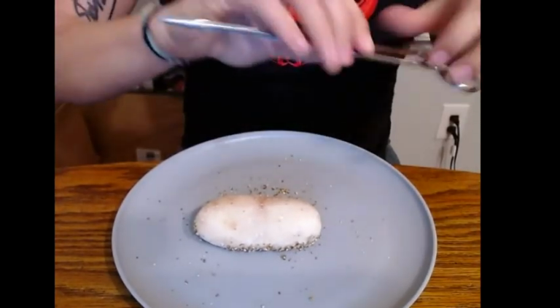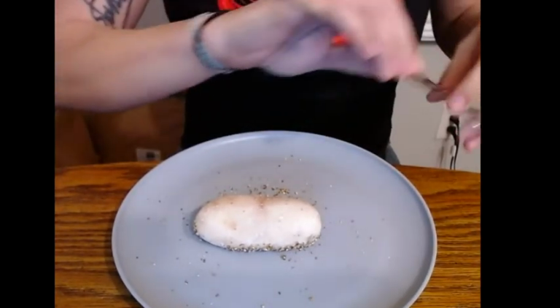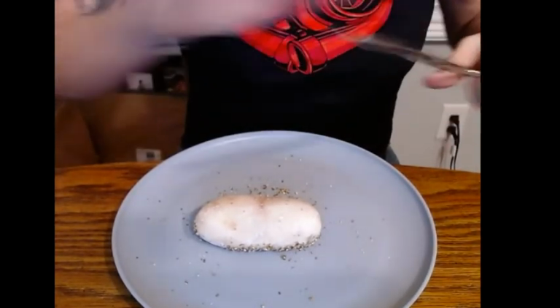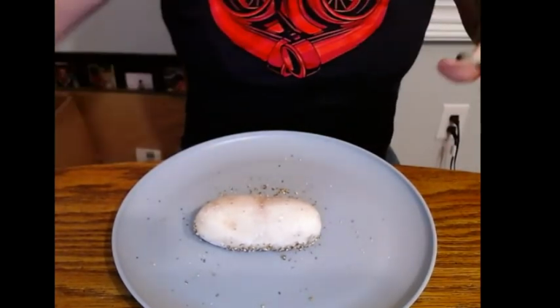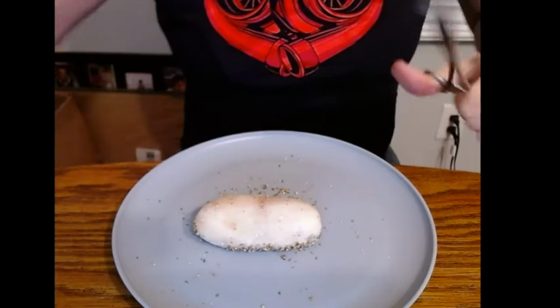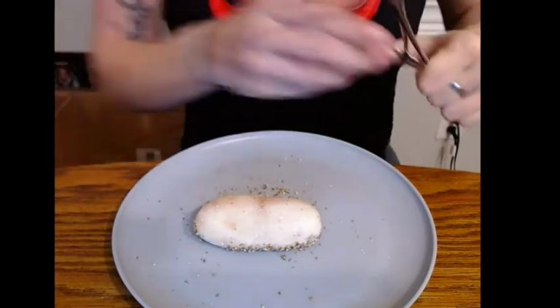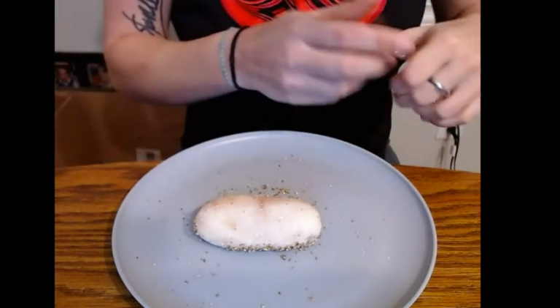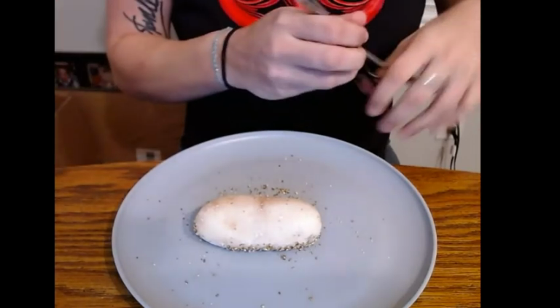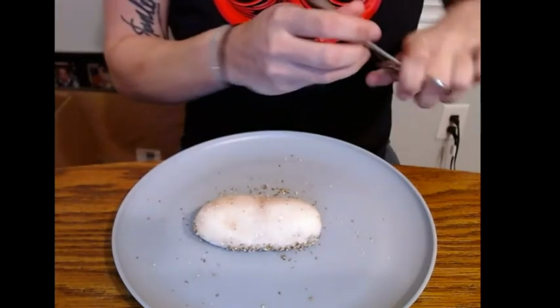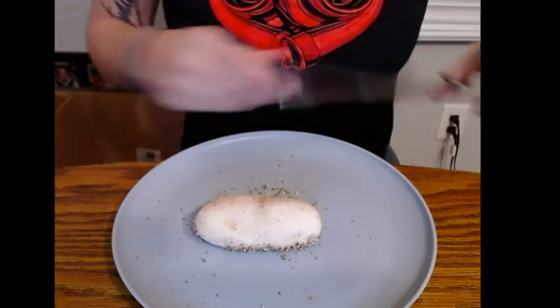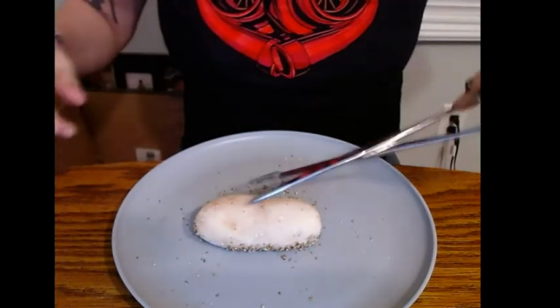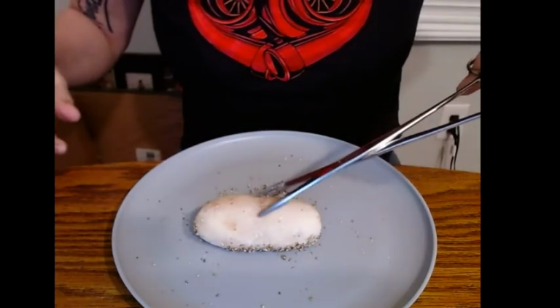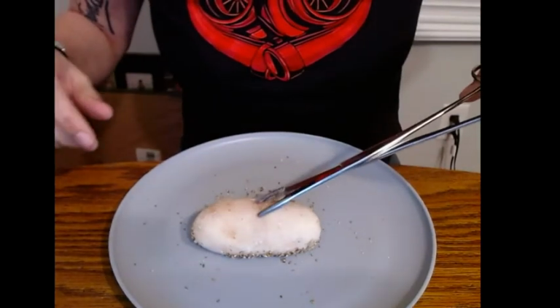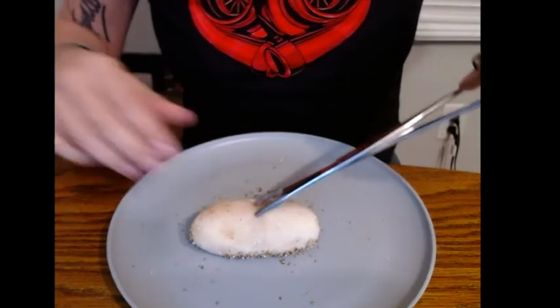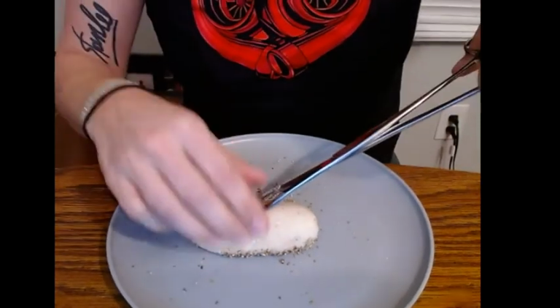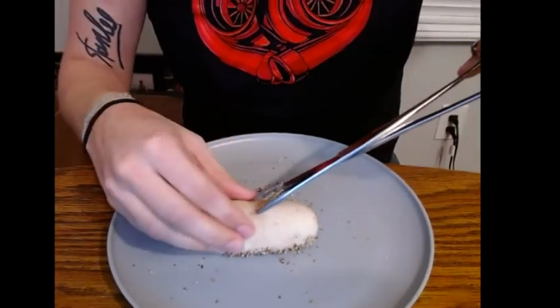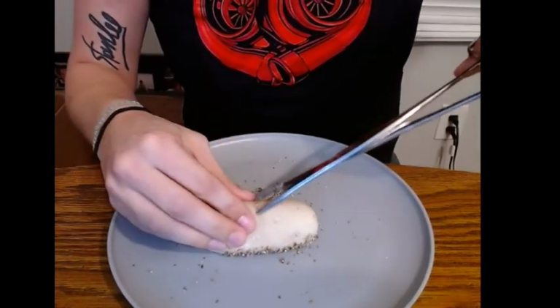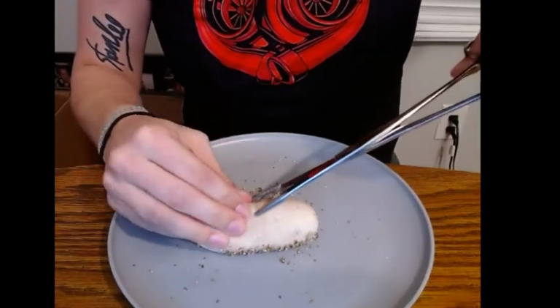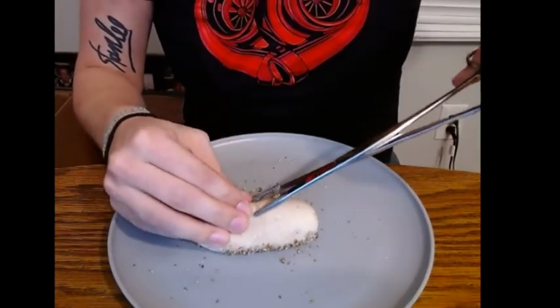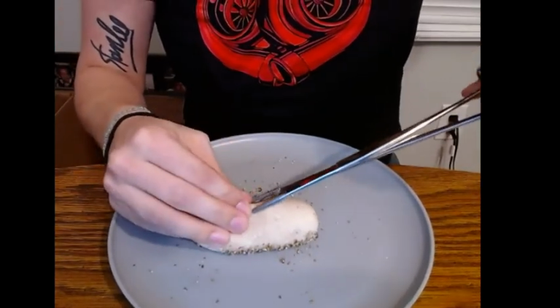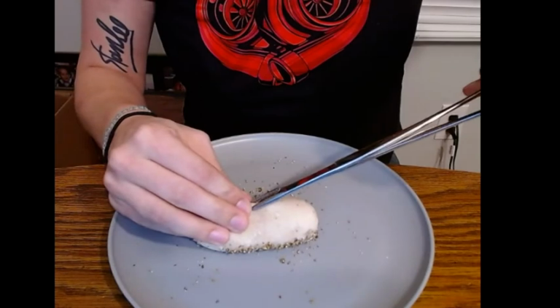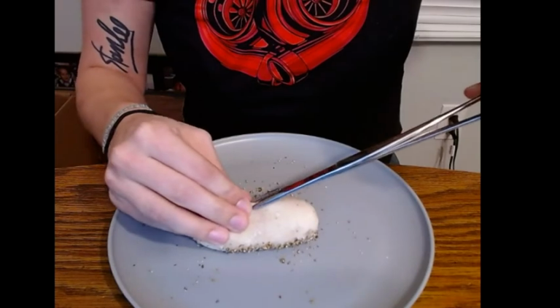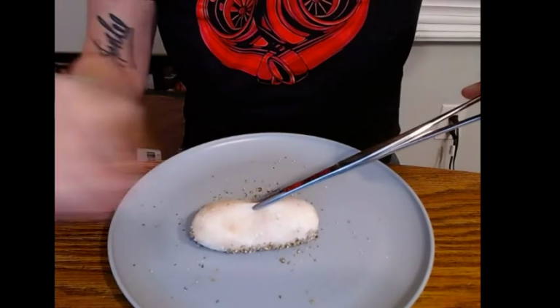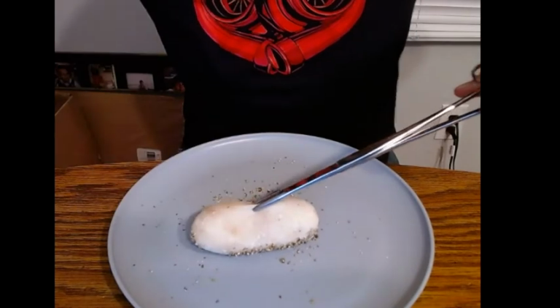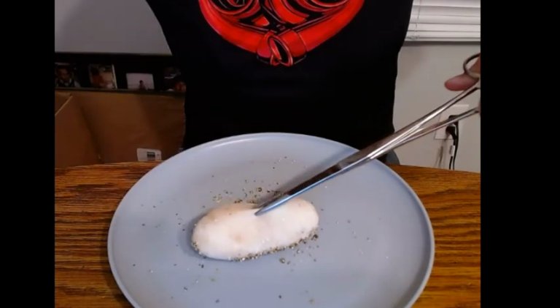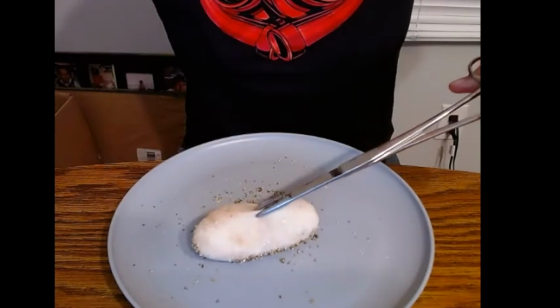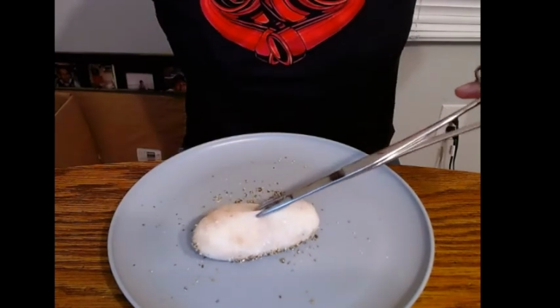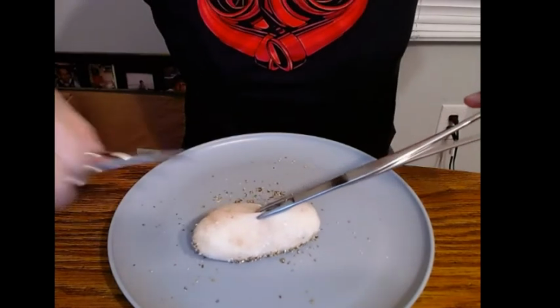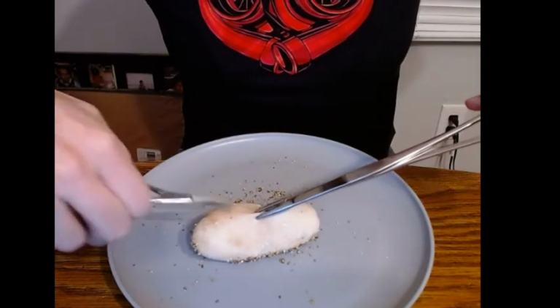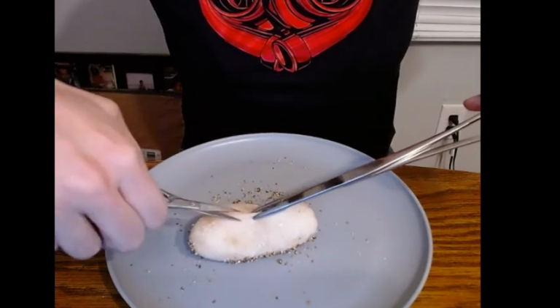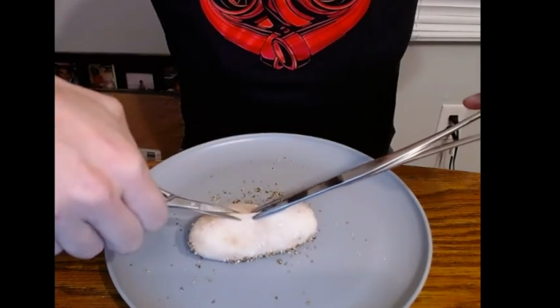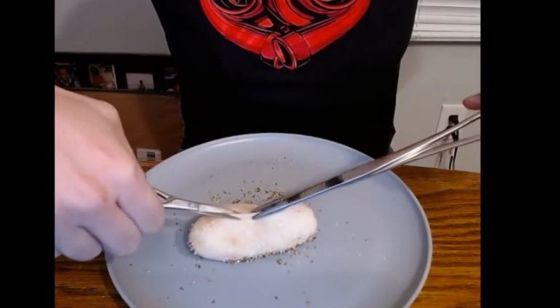I'm going to attempt to do this without my fingers, because like I said this can be kind of gross. Hopefully it doesn't explode on me either.